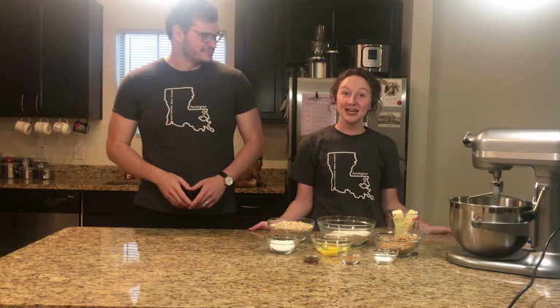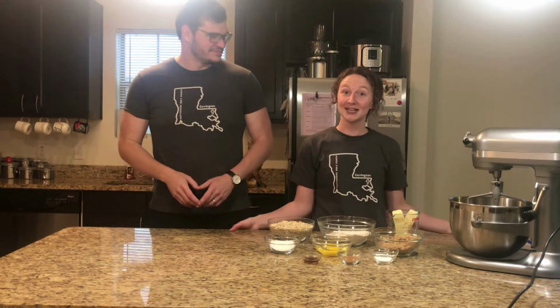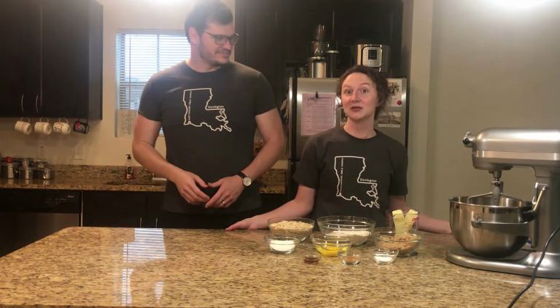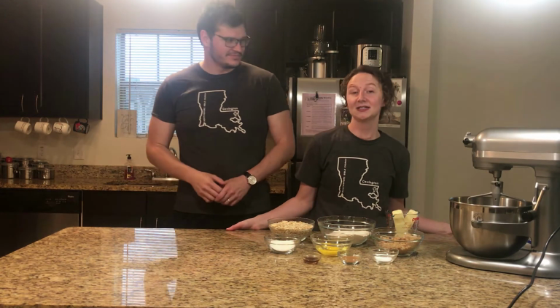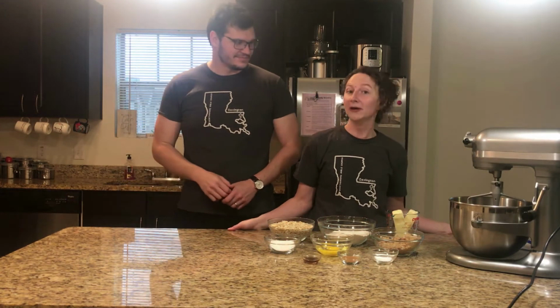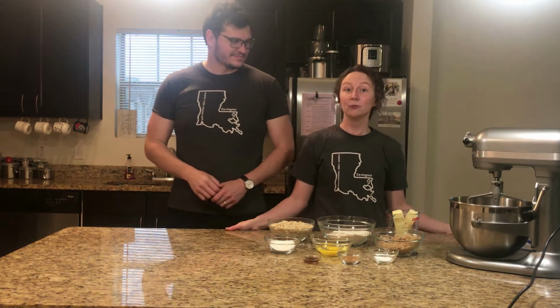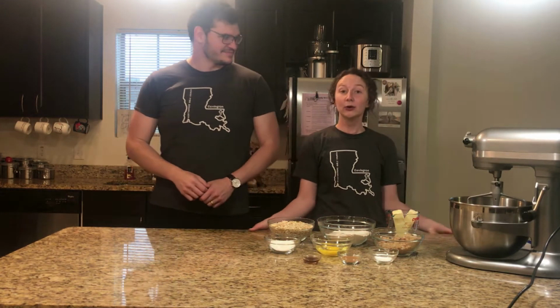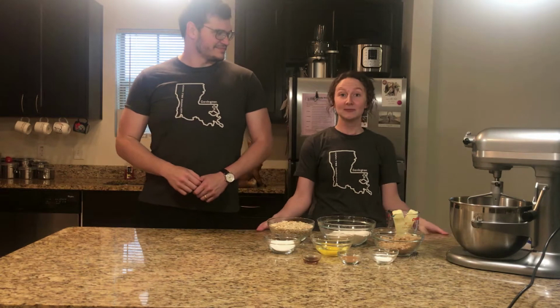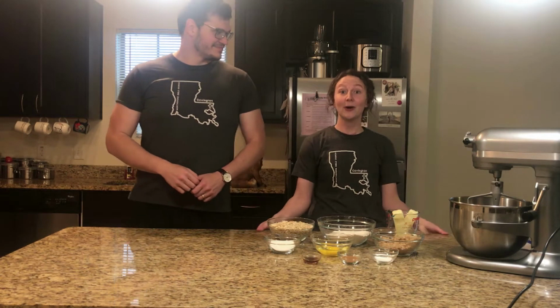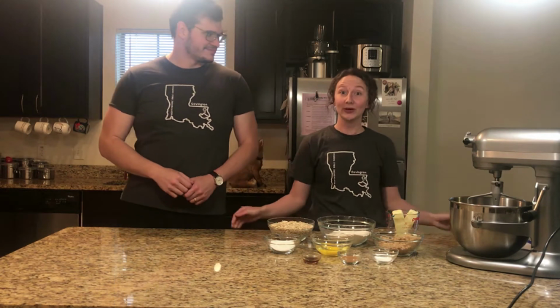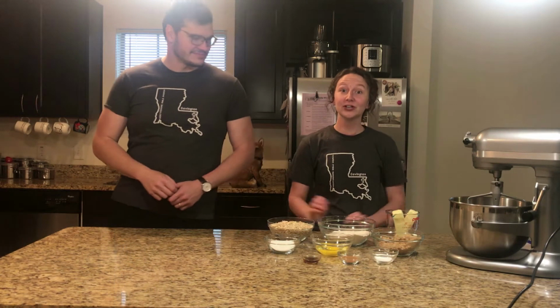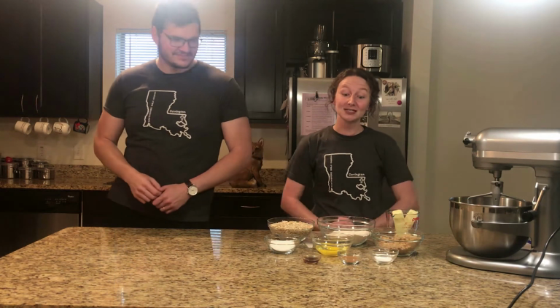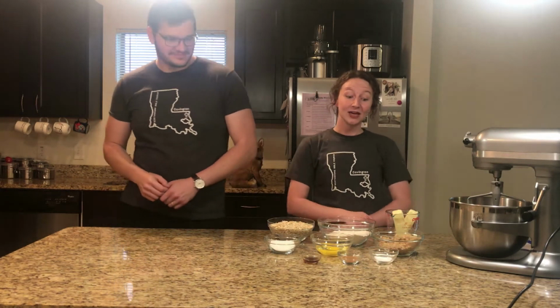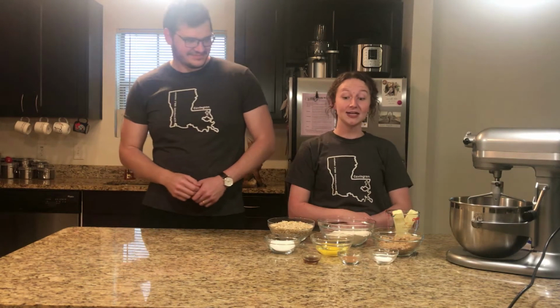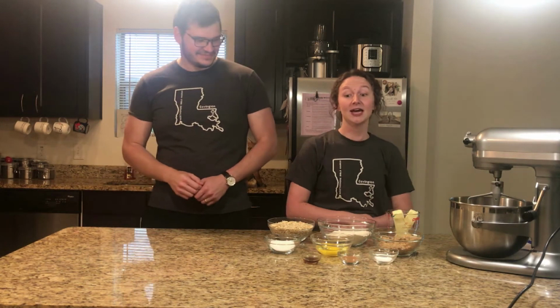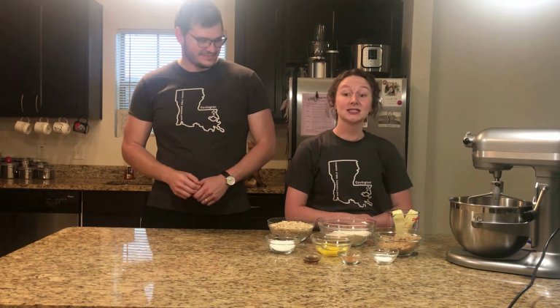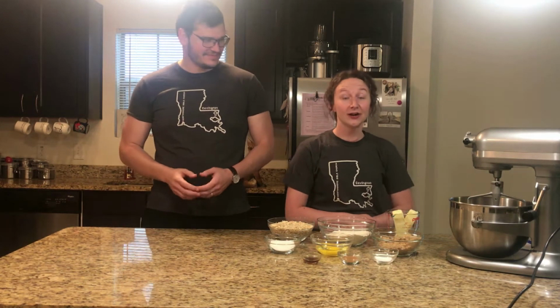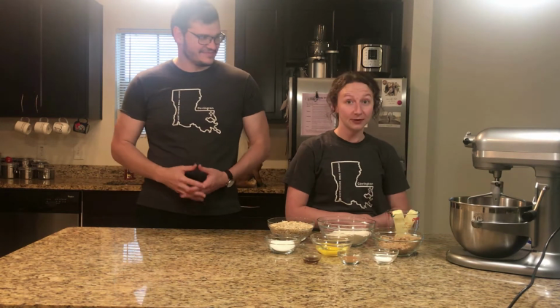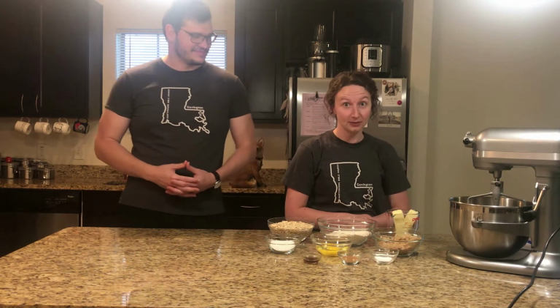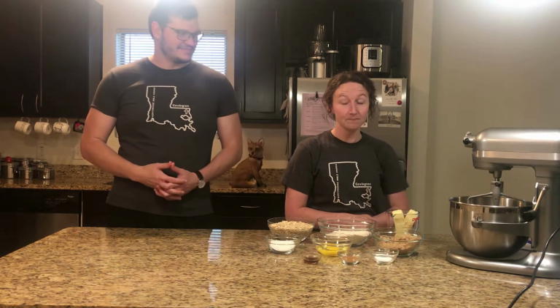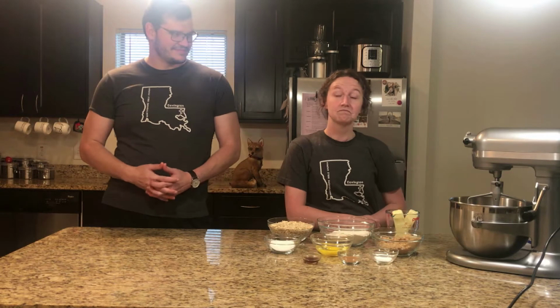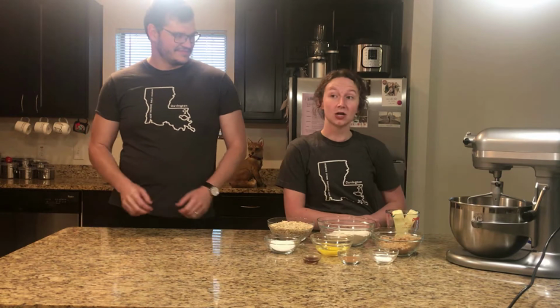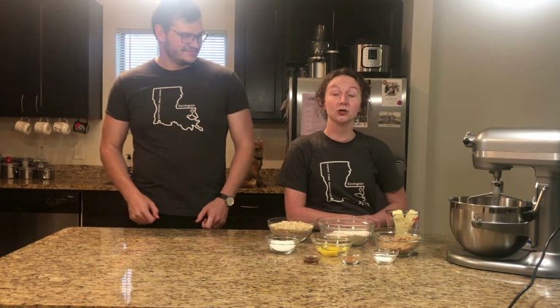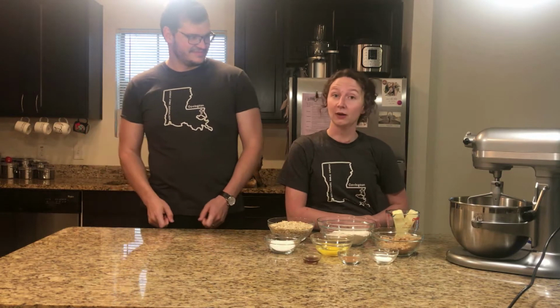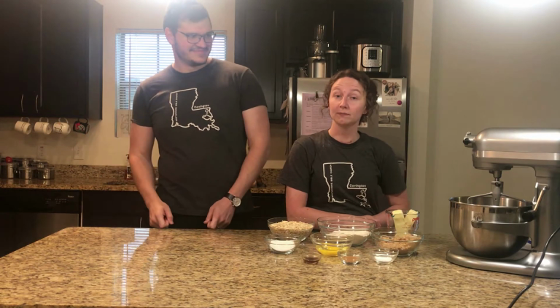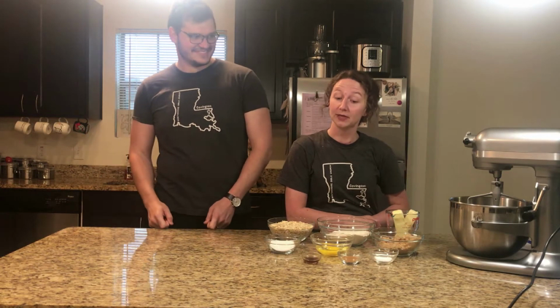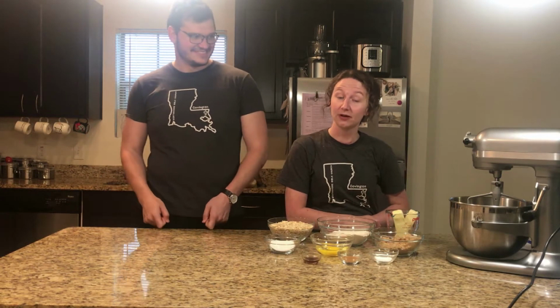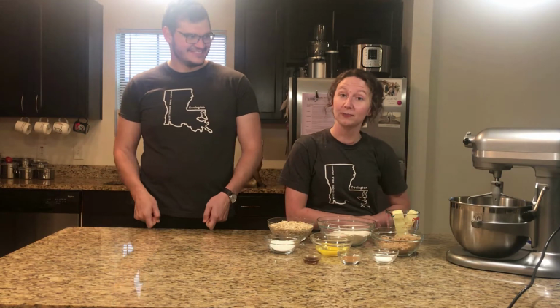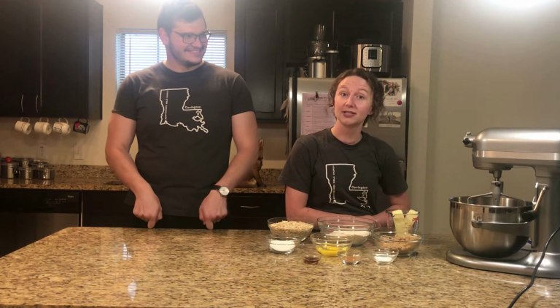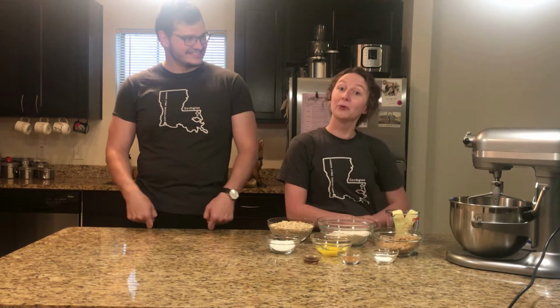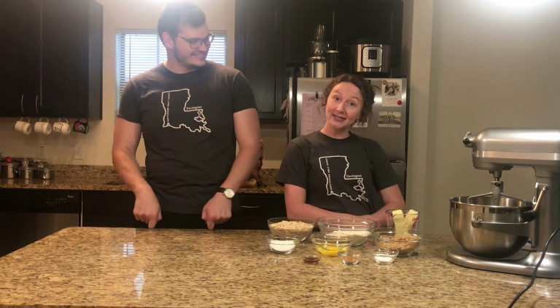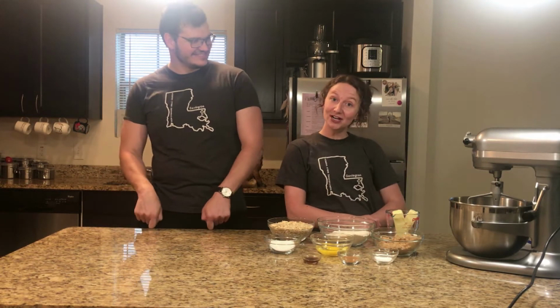So today we decided to sweeten things up a bit, and we are going to make some oatmeal cookies. It is a secret family recipe — not sure if it's family, because I found it on Pinterest — but we're going to get started.